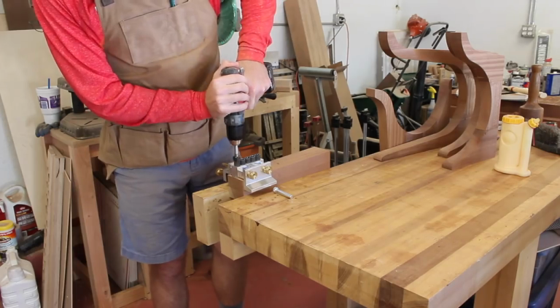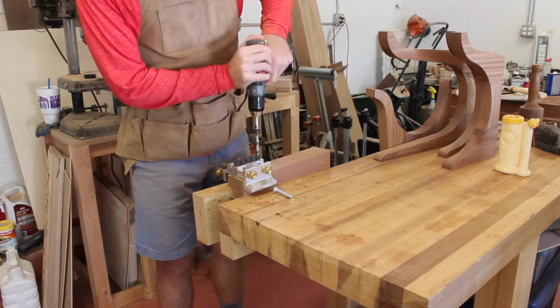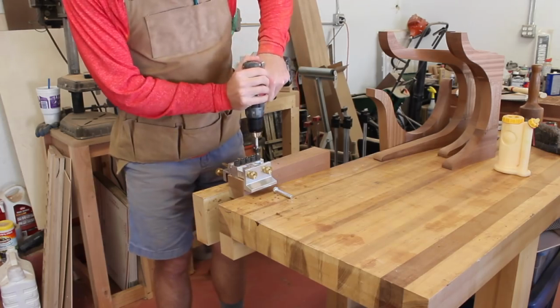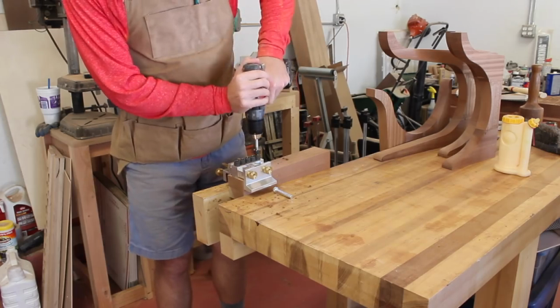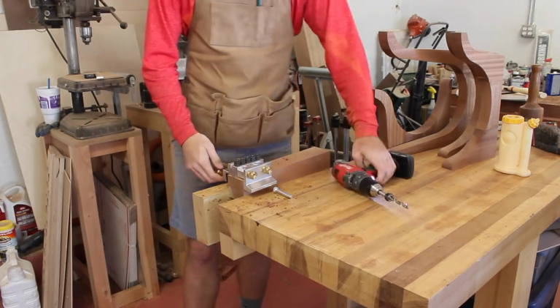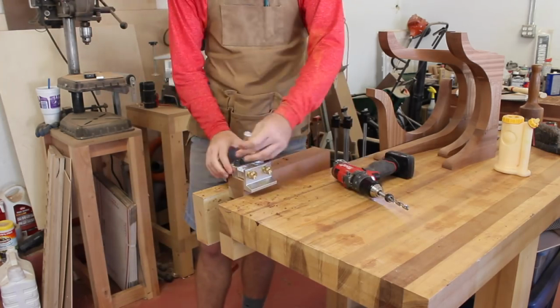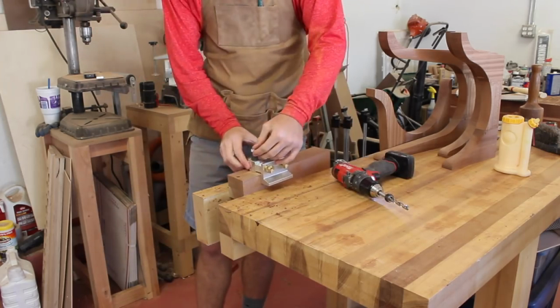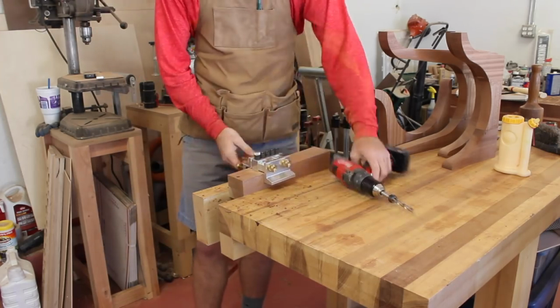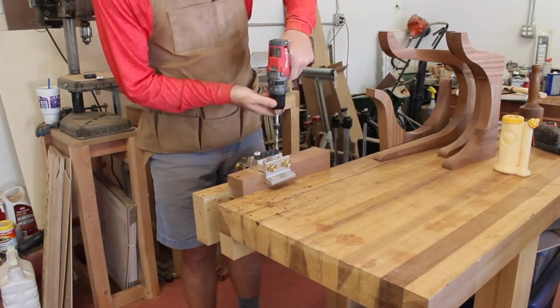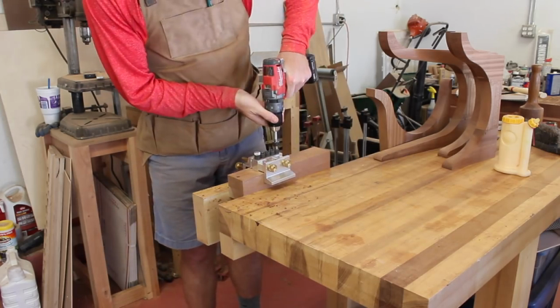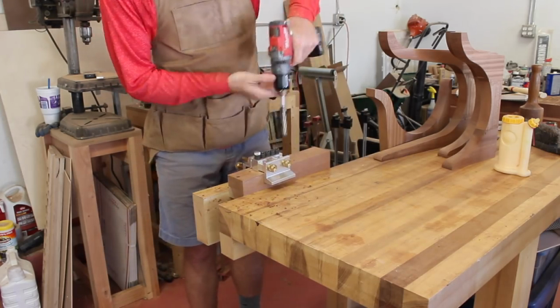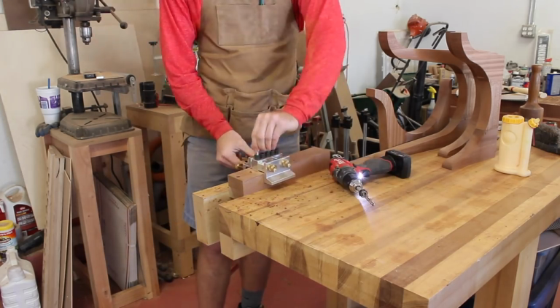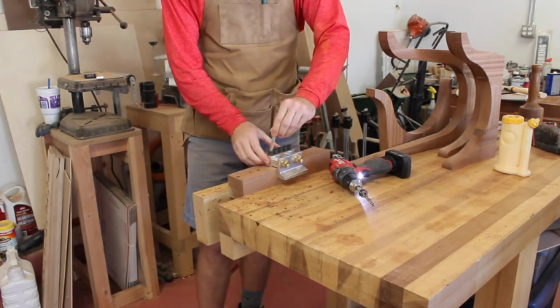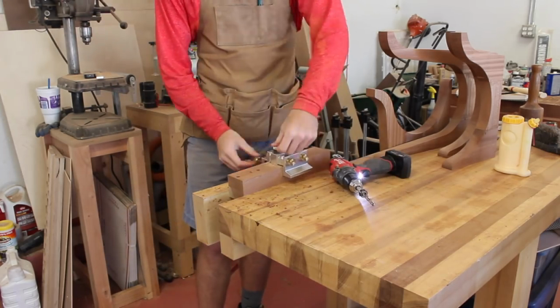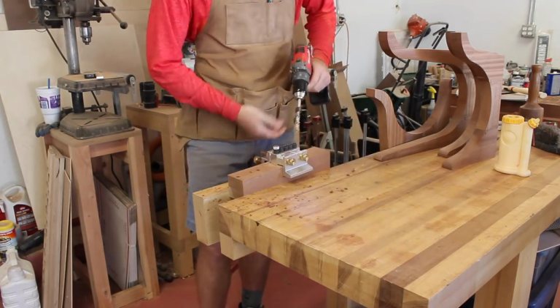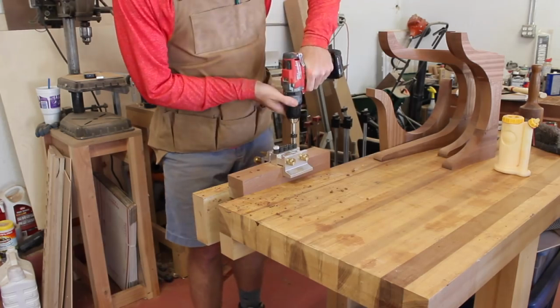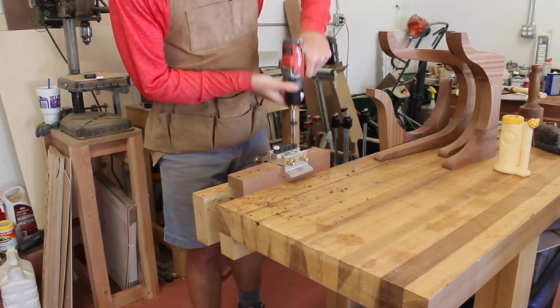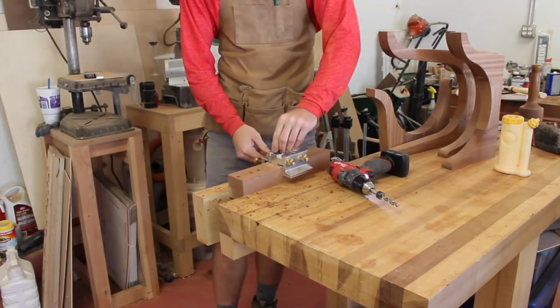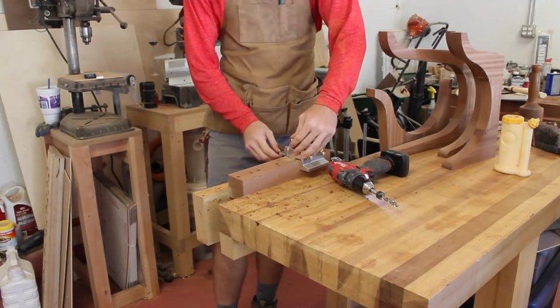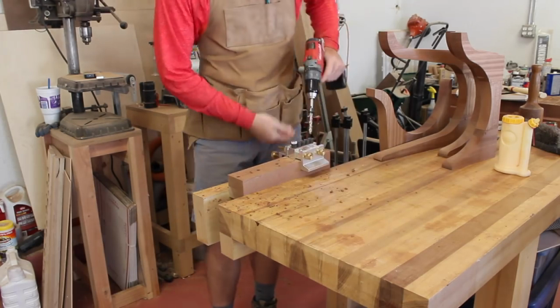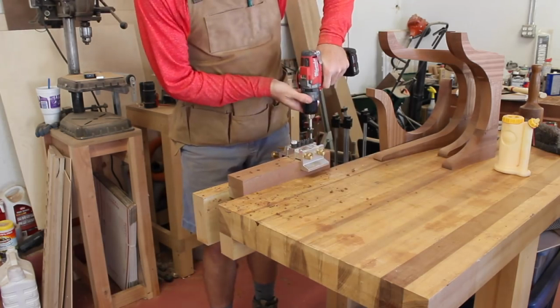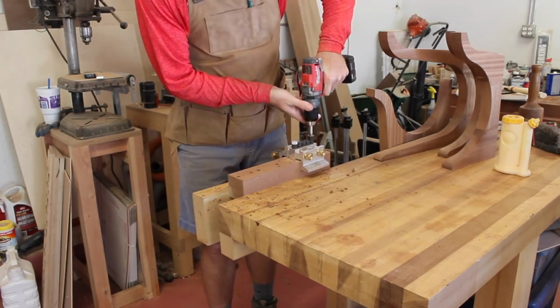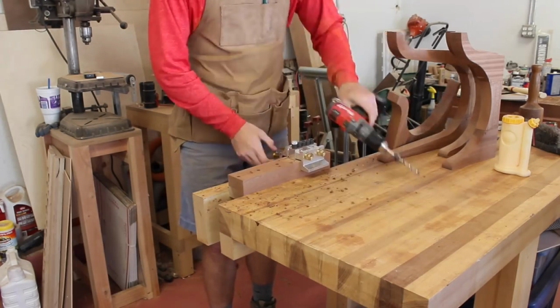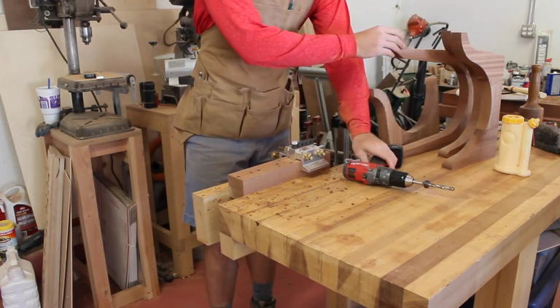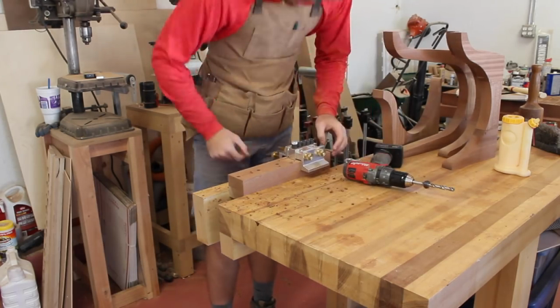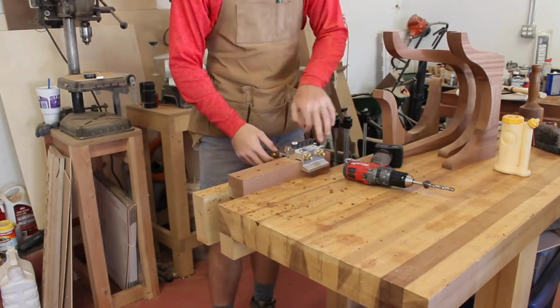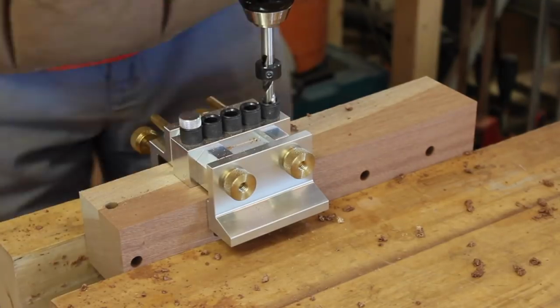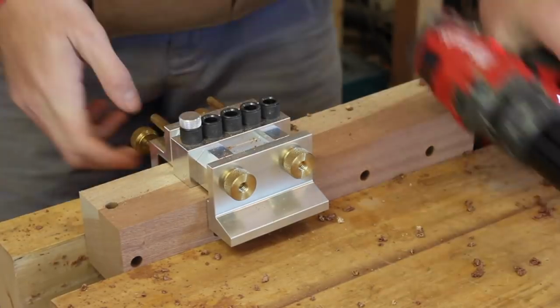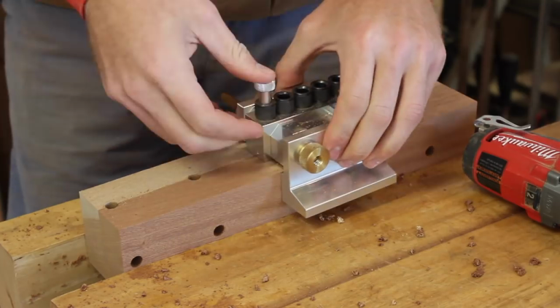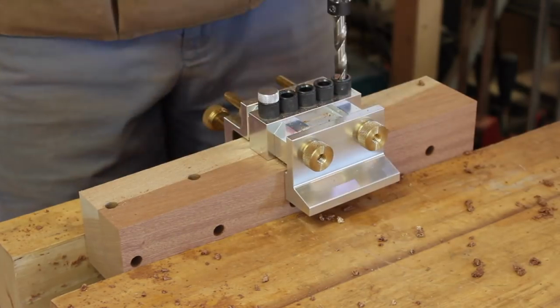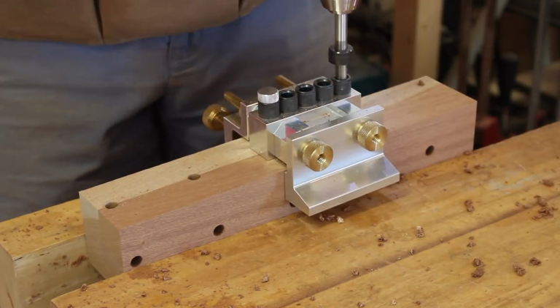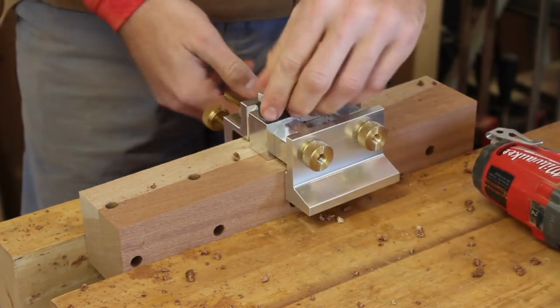Most of these pedestal-style tables are joined with a series of tongues and grooves between the center post and the legs, but I opted to use dowels again because it's a lot simpler for me, and I think it provides the same amount of strength if not more.